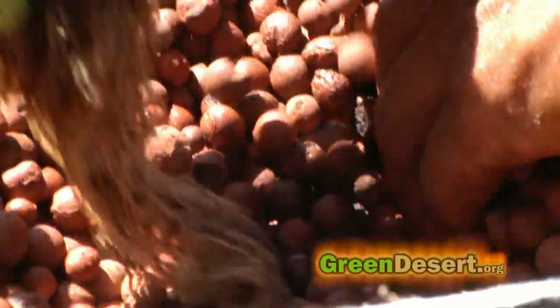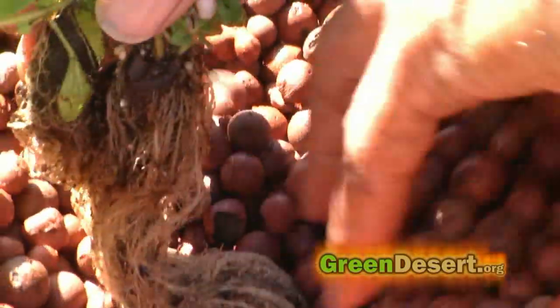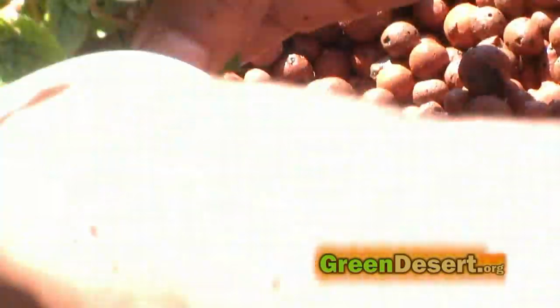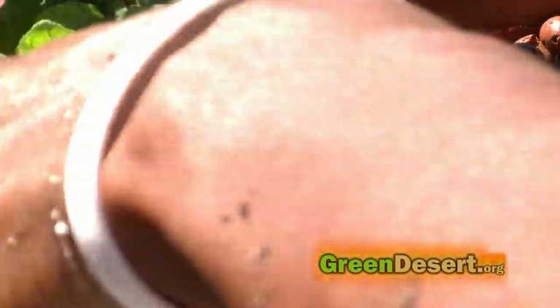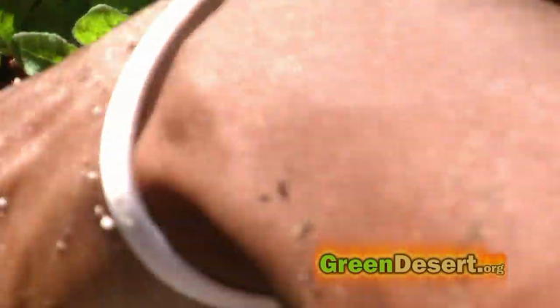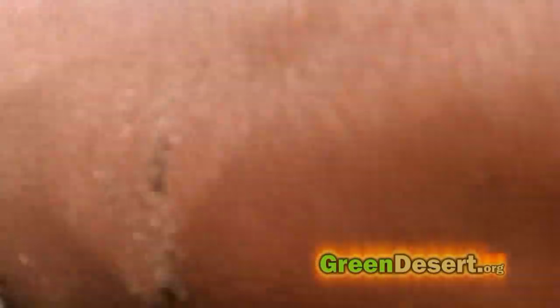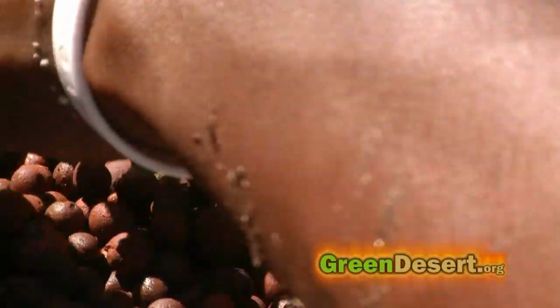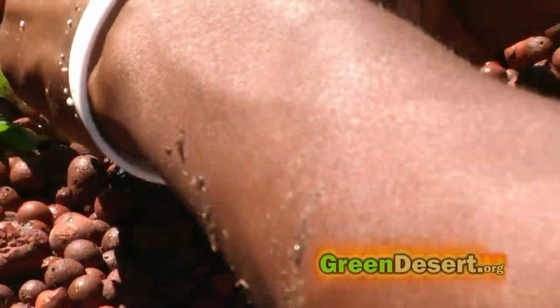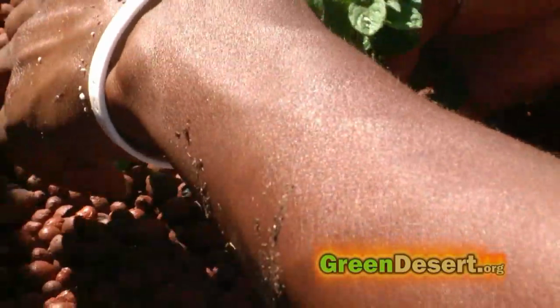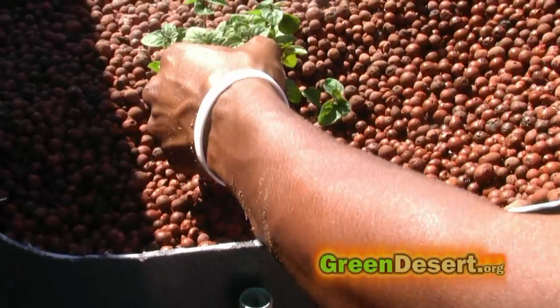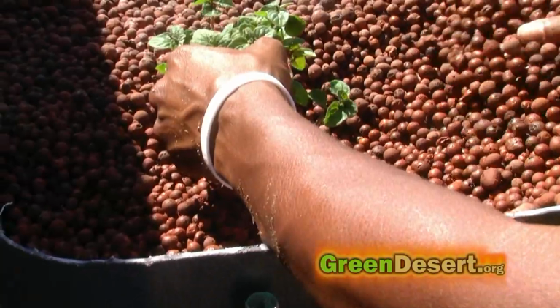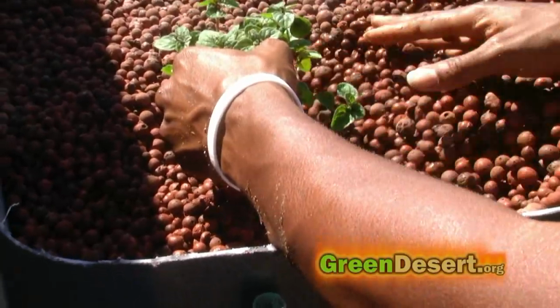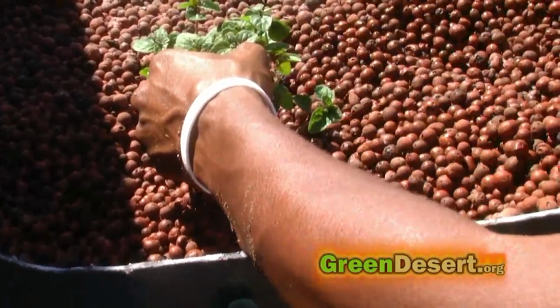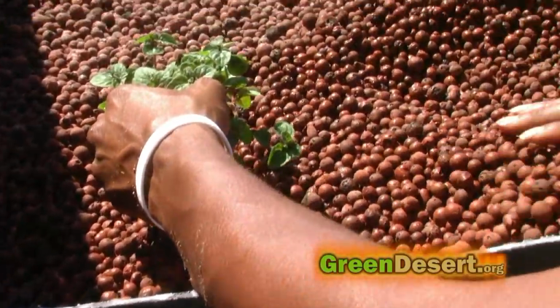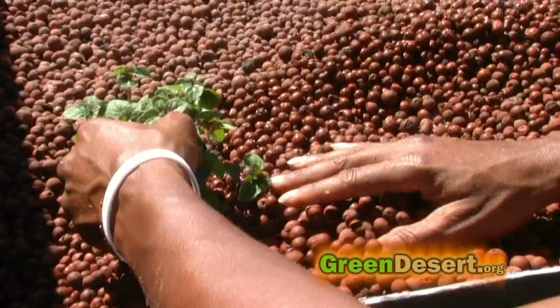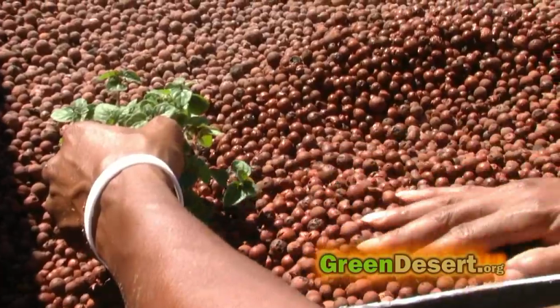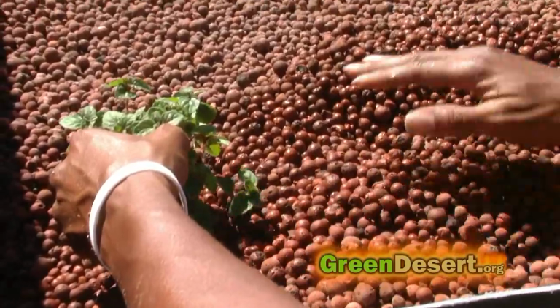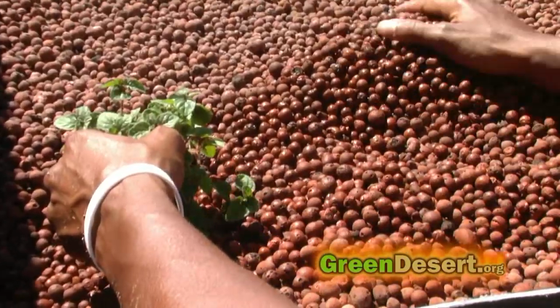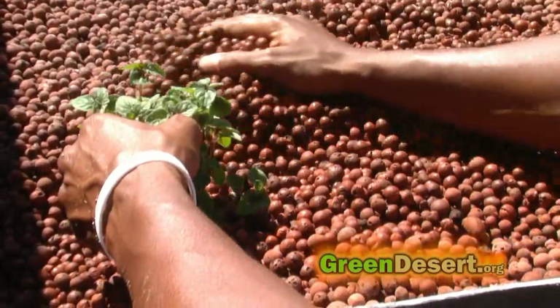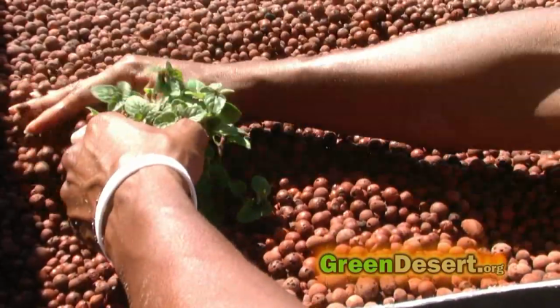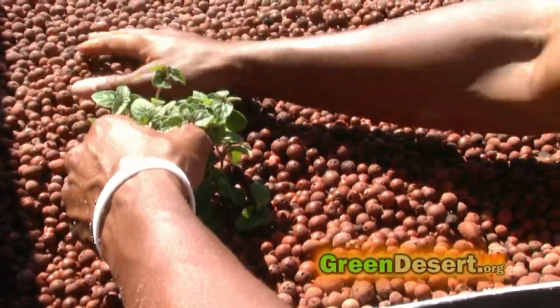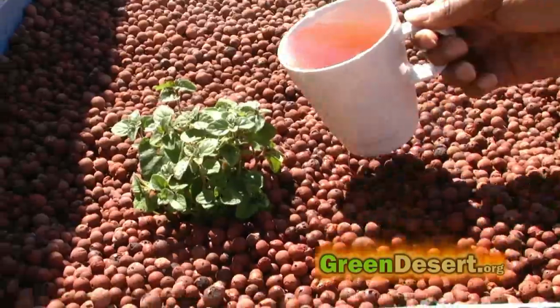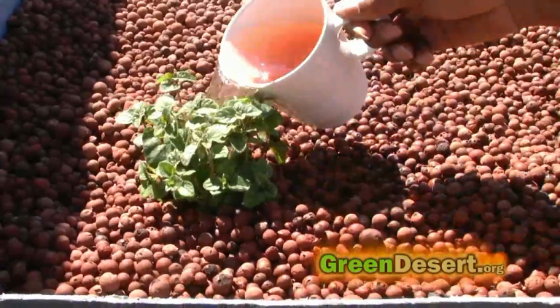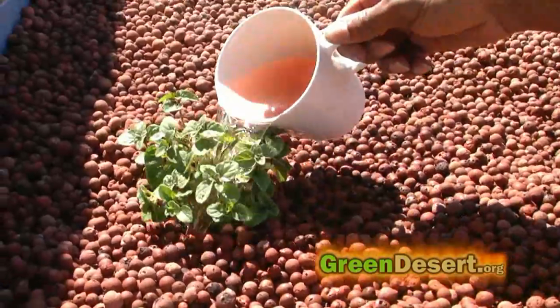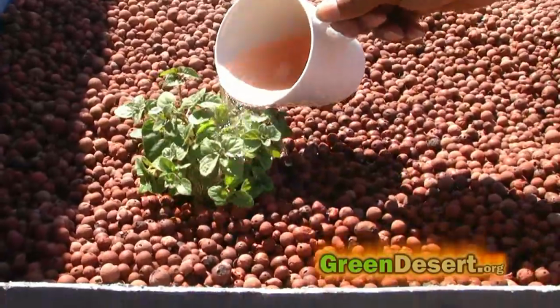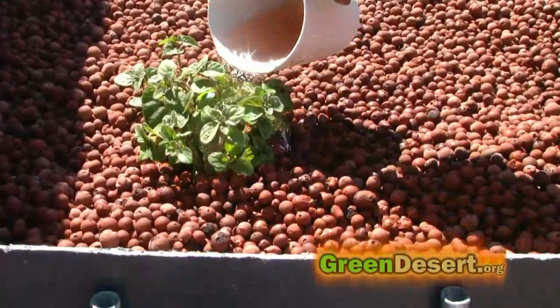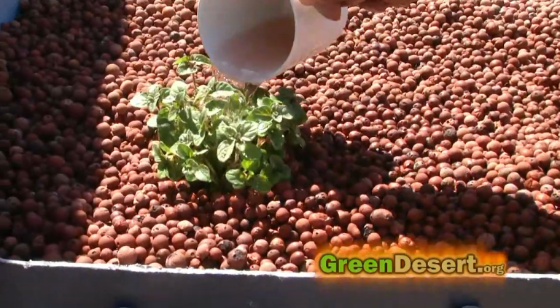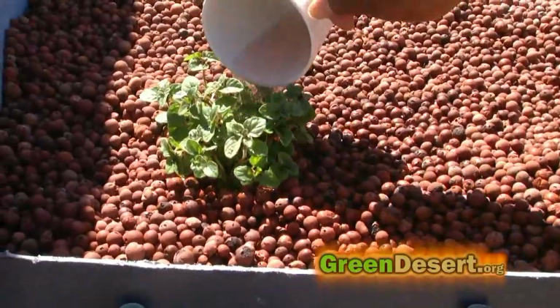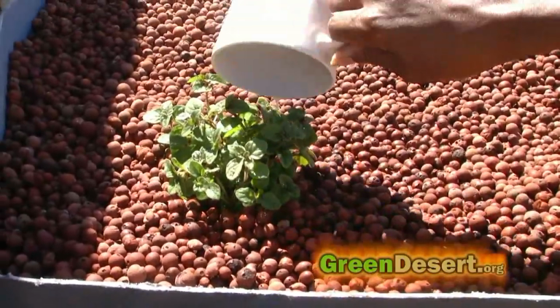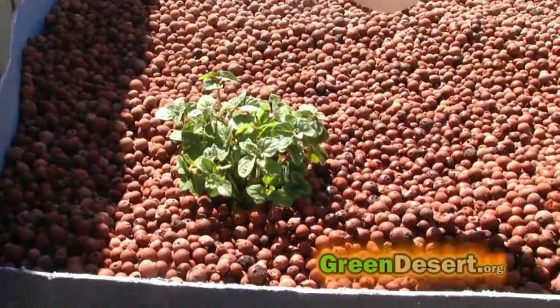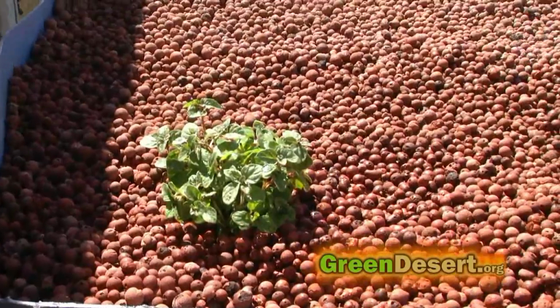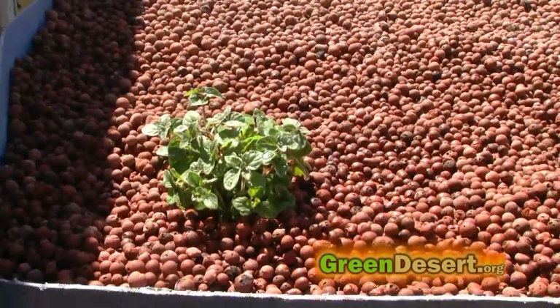Once I did that, I was able to put them into the hydroton. After you insert the plants into the grow bed, you can also use a seaweed extract to water the plants you just put in.